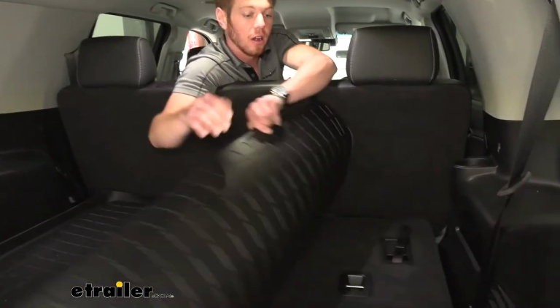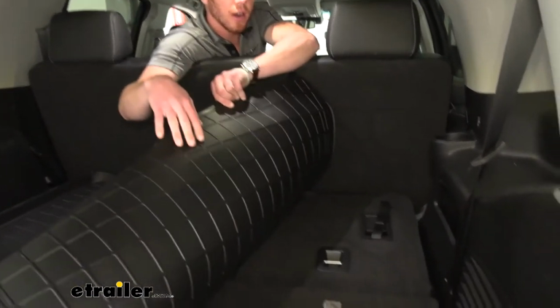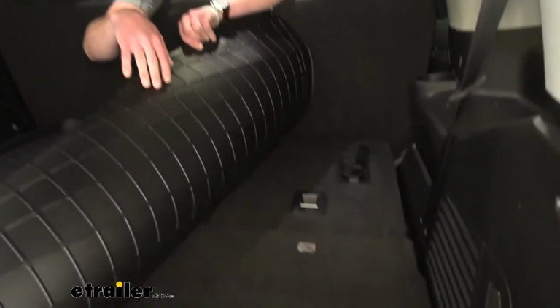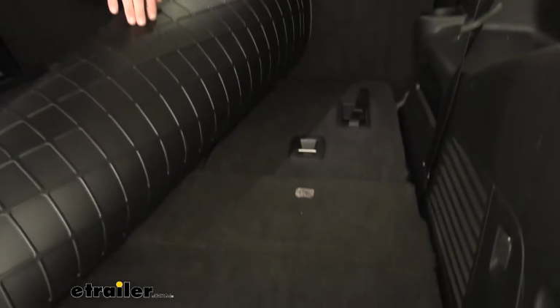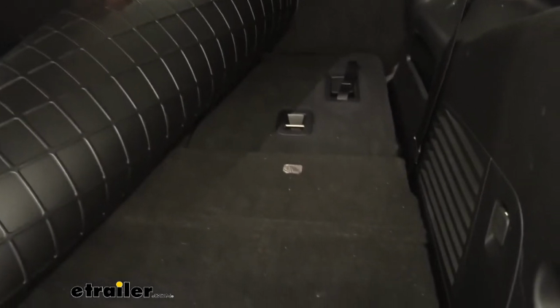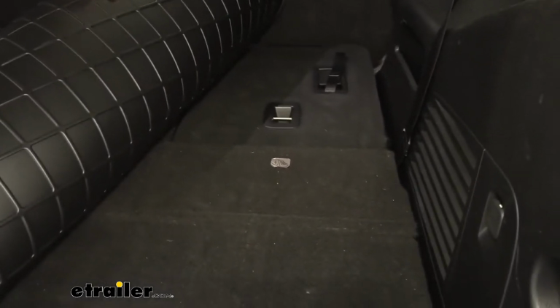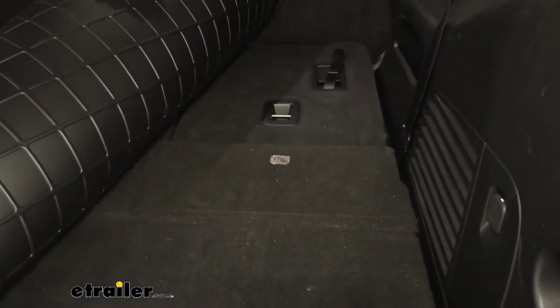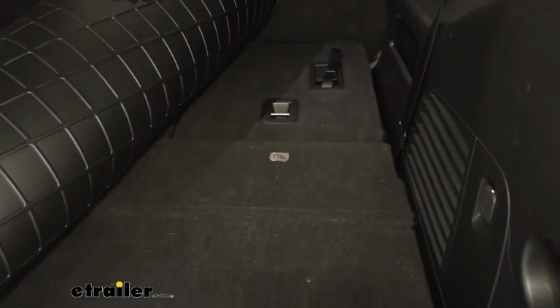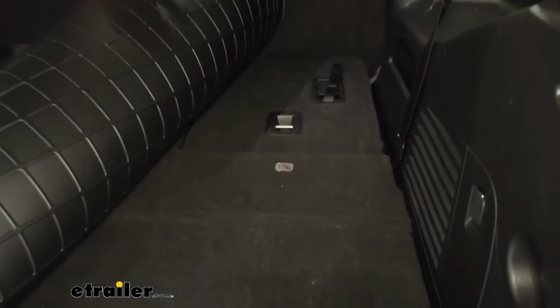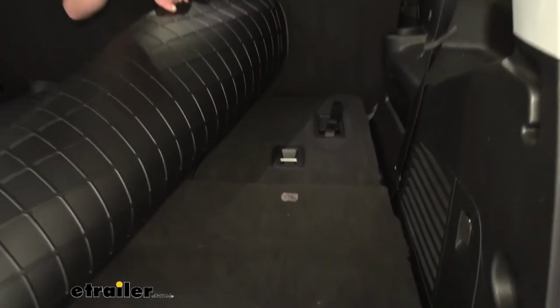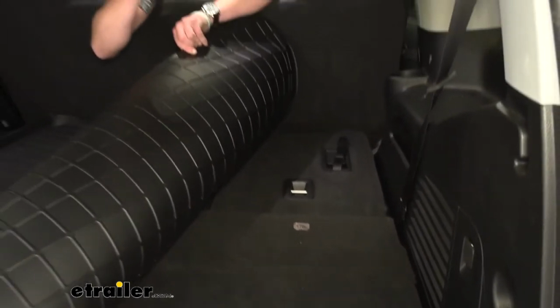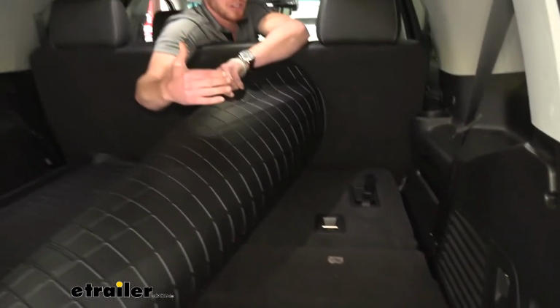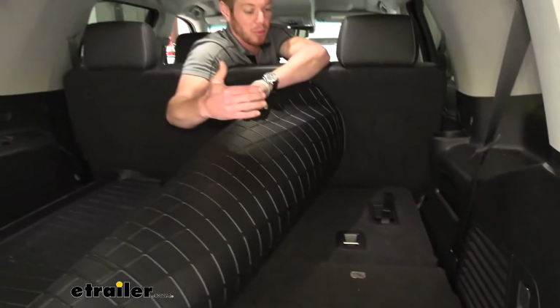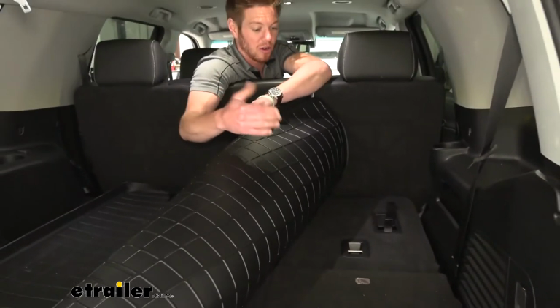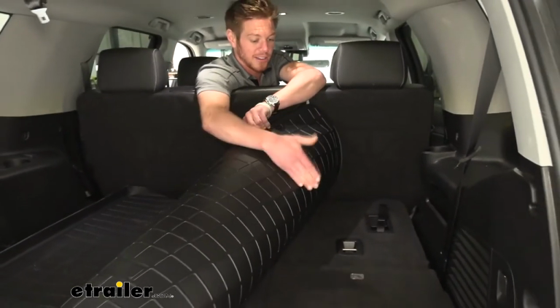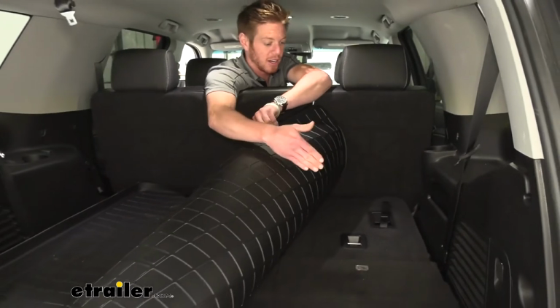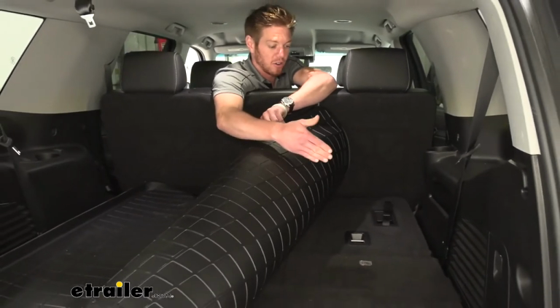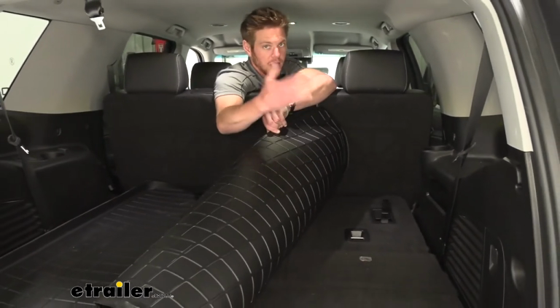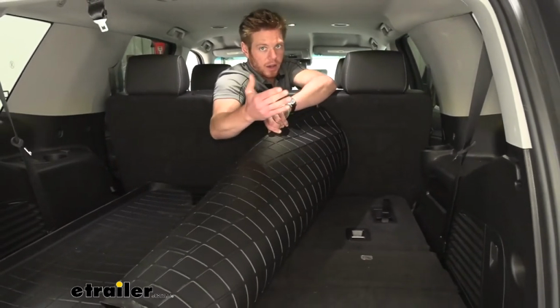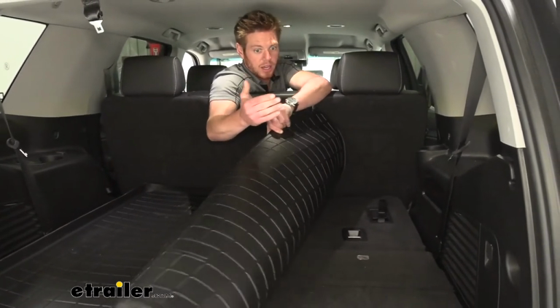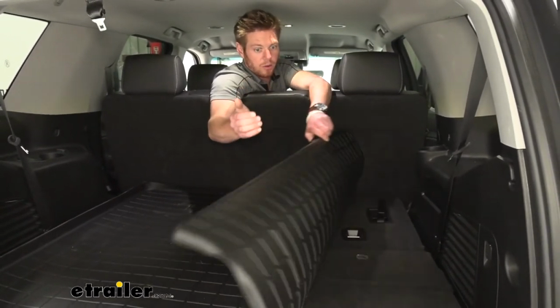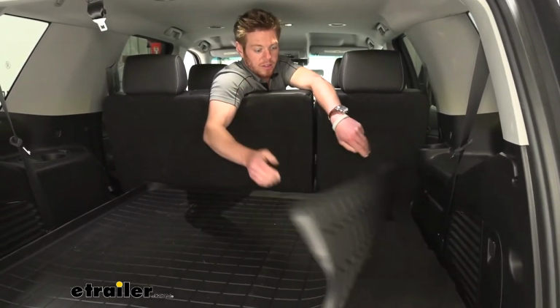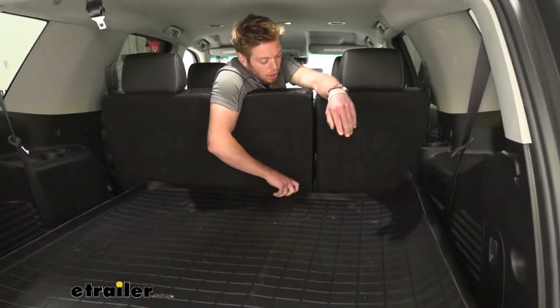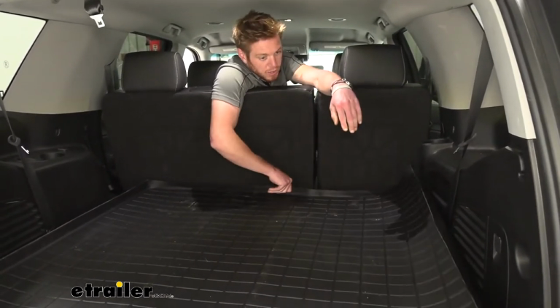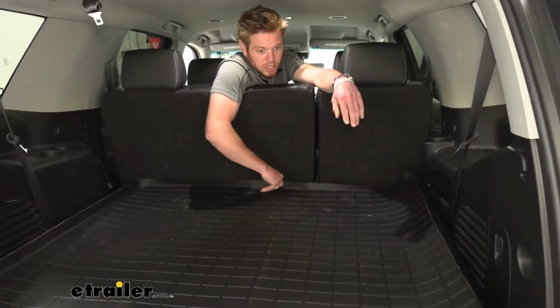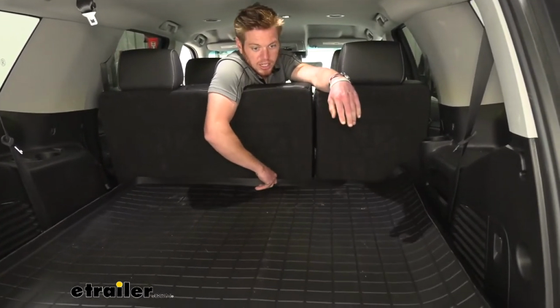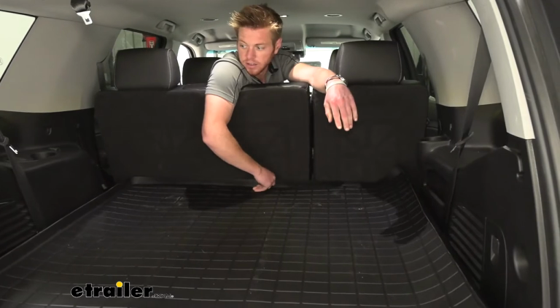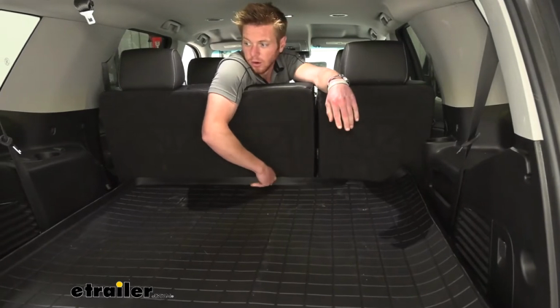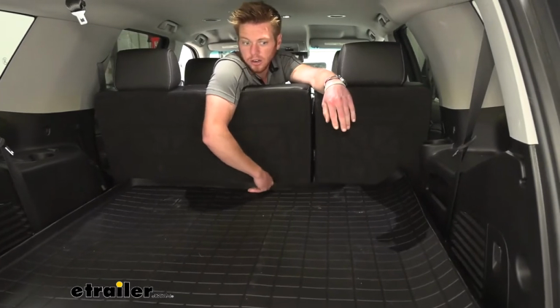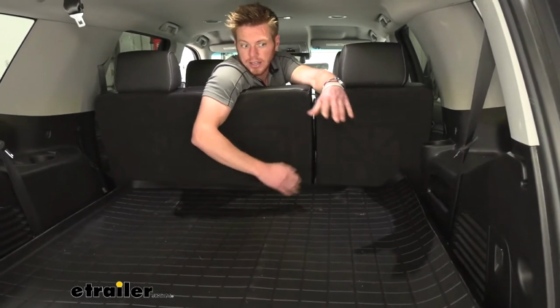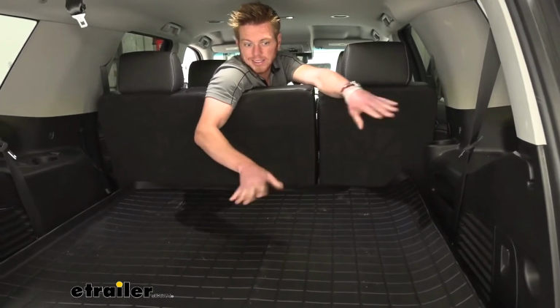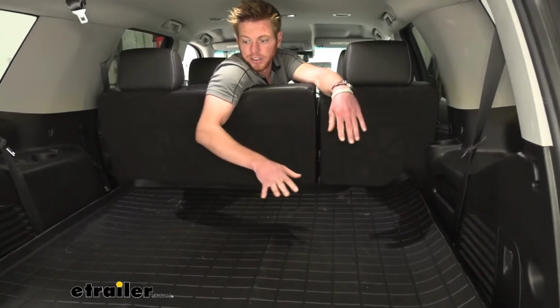This stuff is extremely hard to clean. This is pretty much a brand new car and it's already kind of dirty. We haven't really had a whole lot of people in here yet or cargo and it's still kind of dirty.